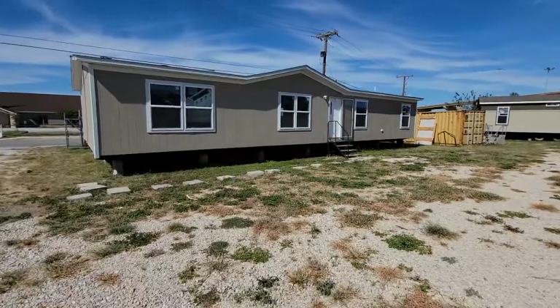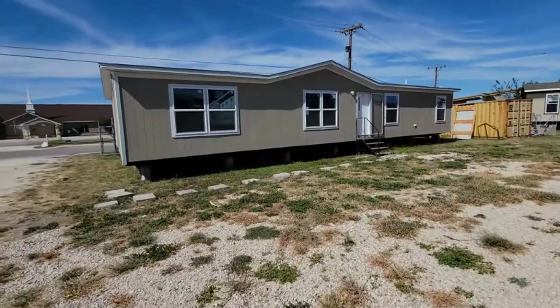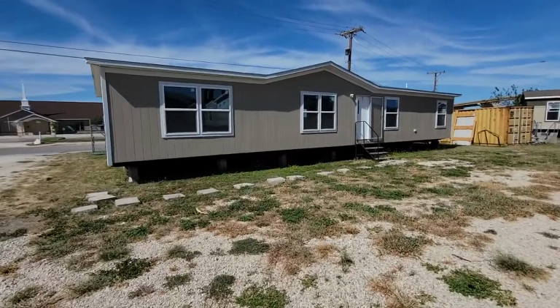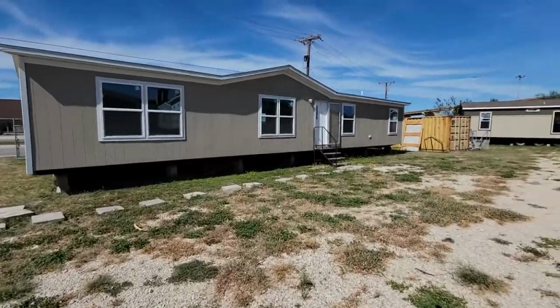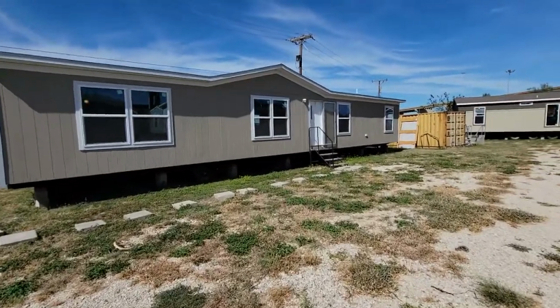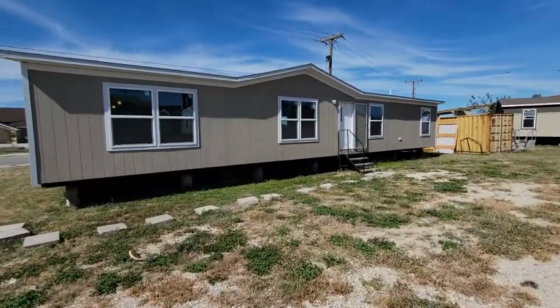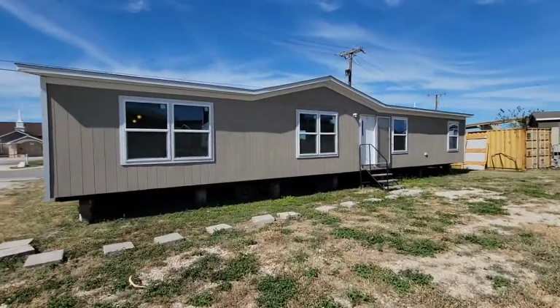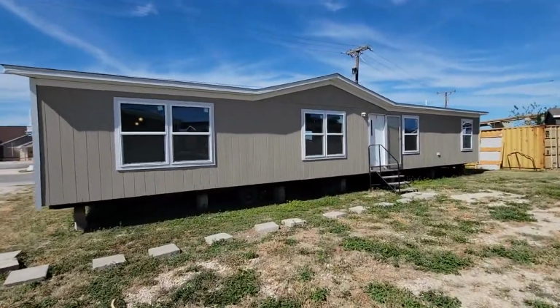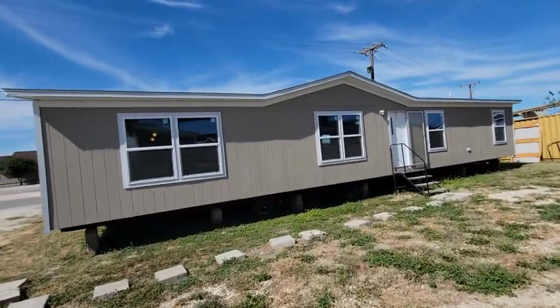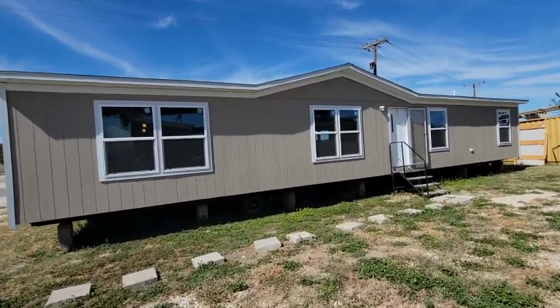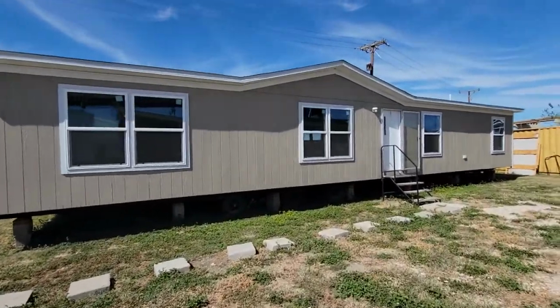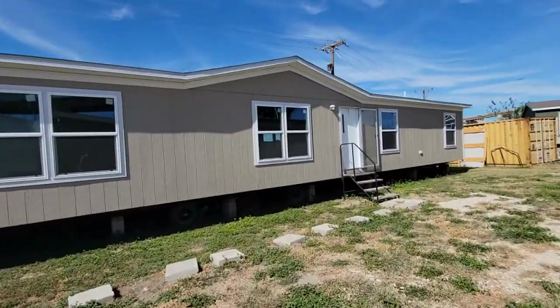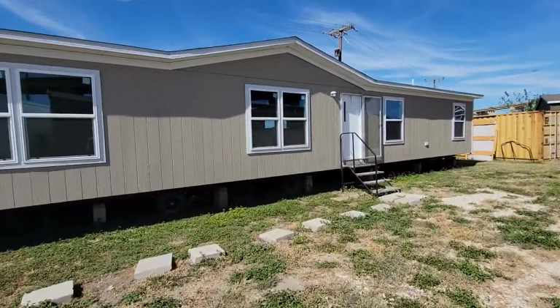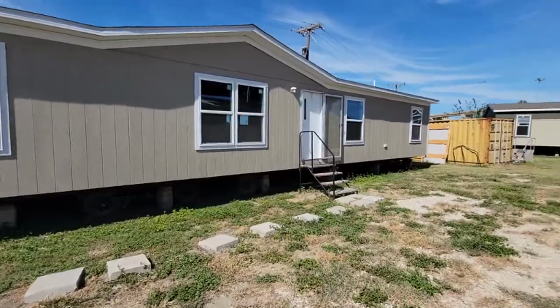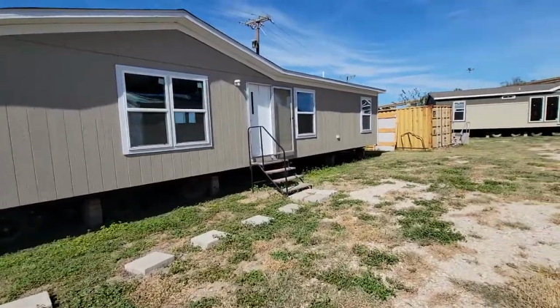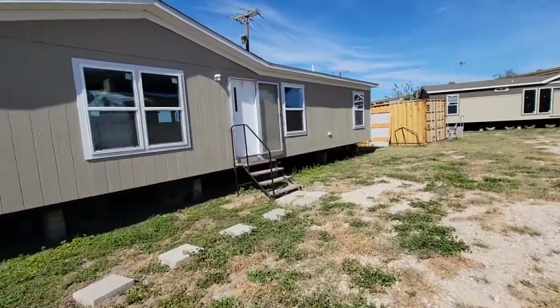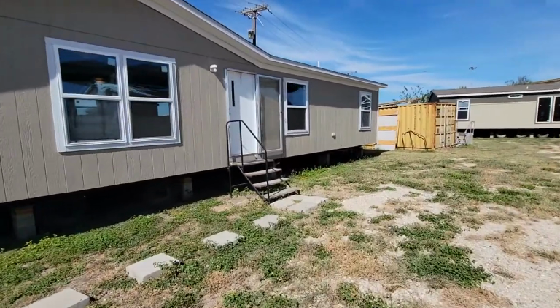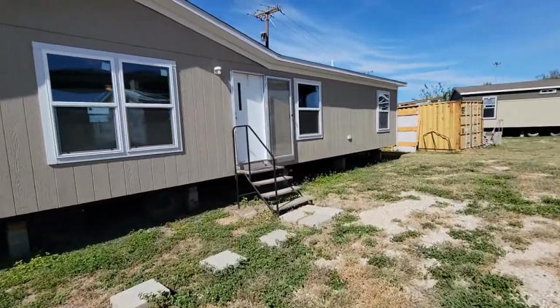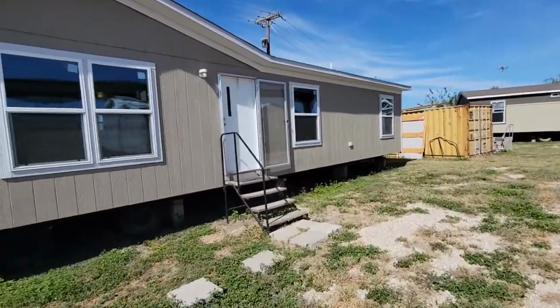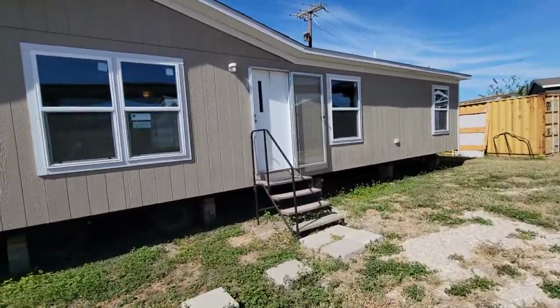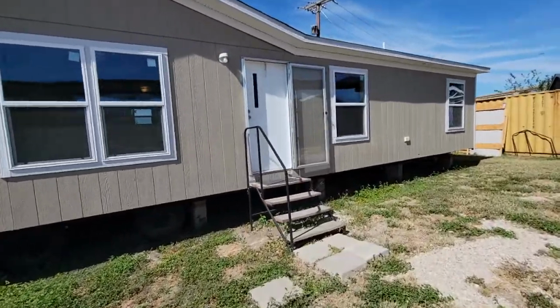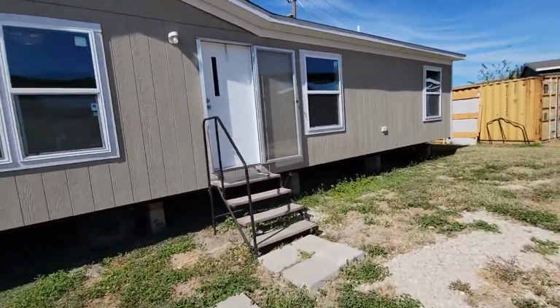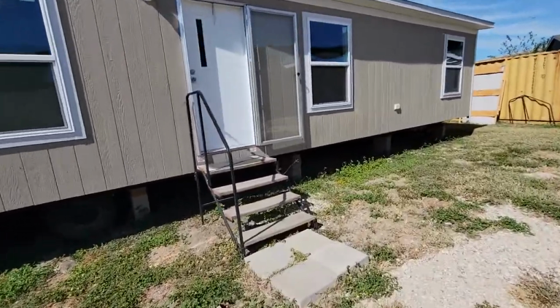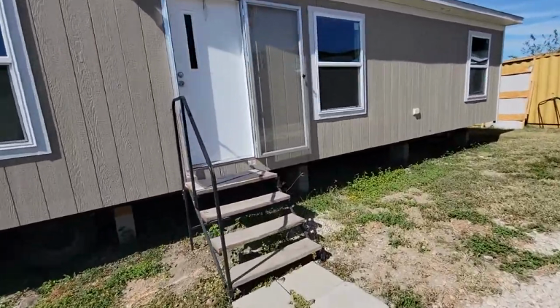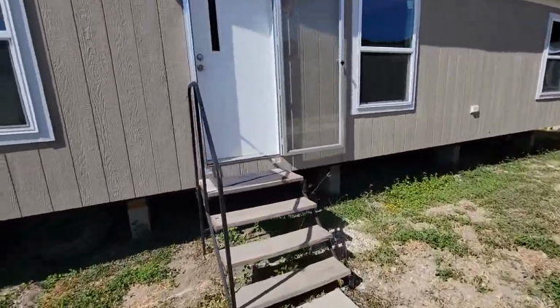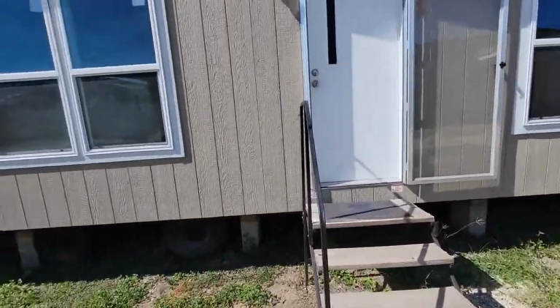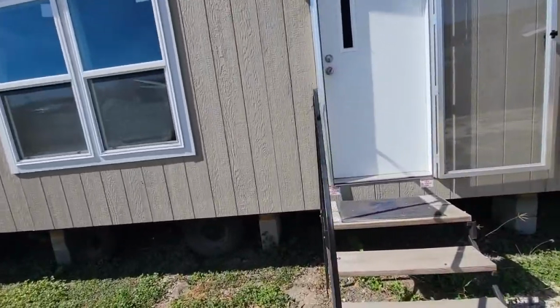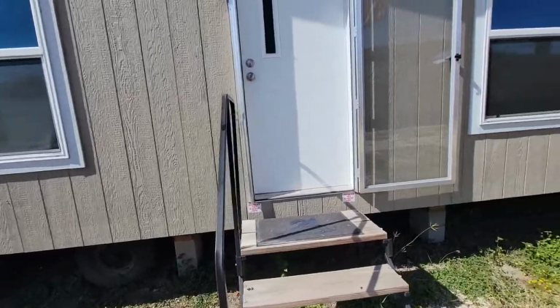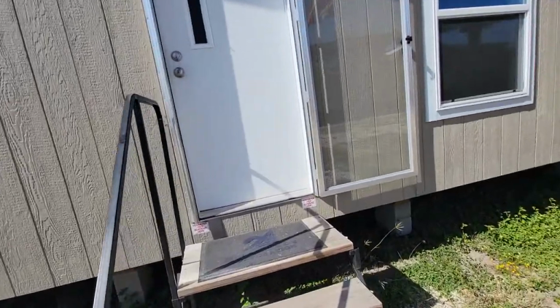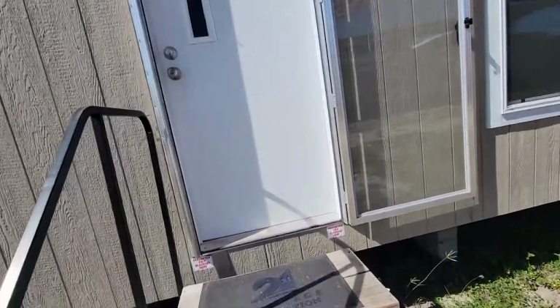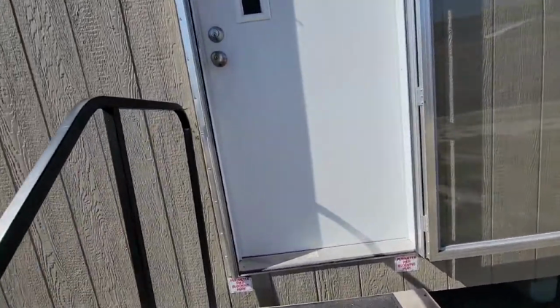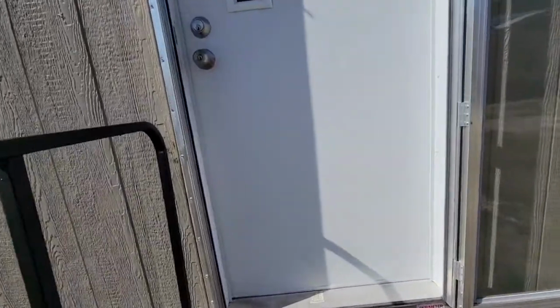We're going to do a home tour of this house. It's a four-bedroom, two-bath, about 1,500 square feet. It has smart panel siding and a shingle roof.